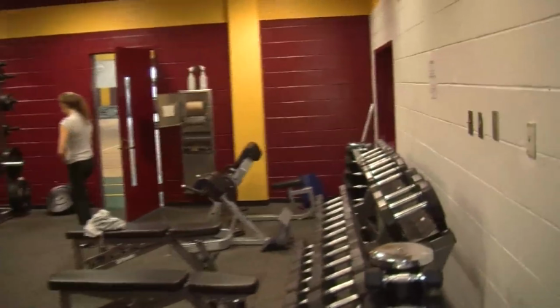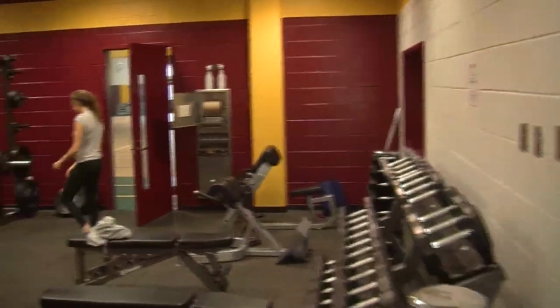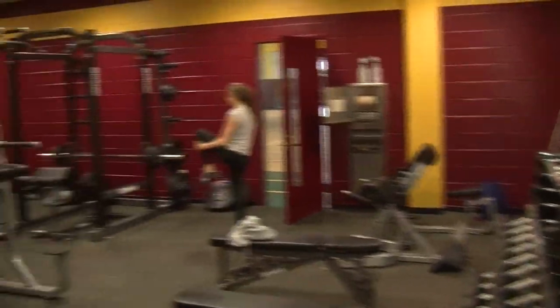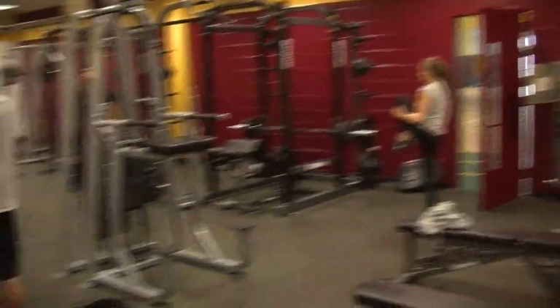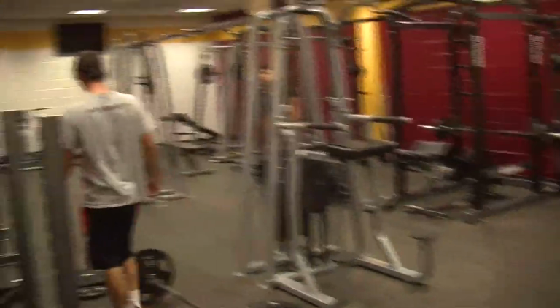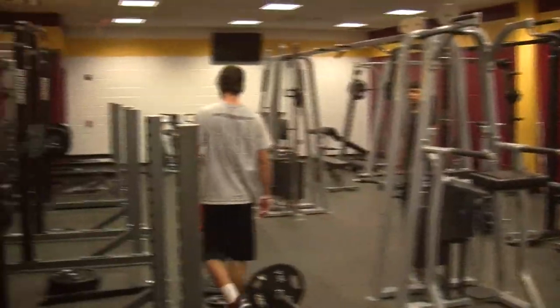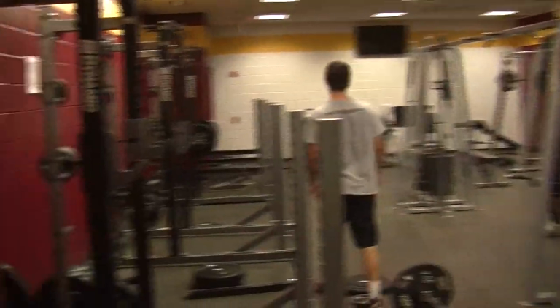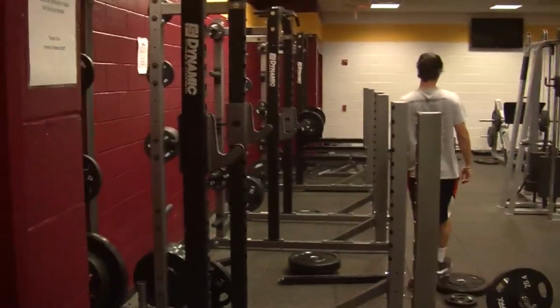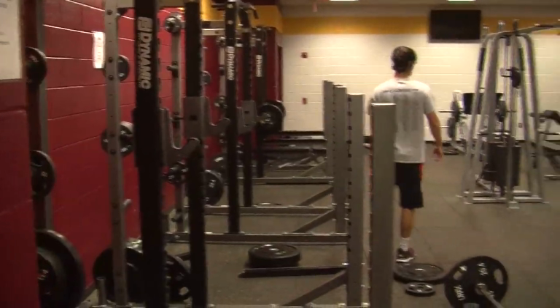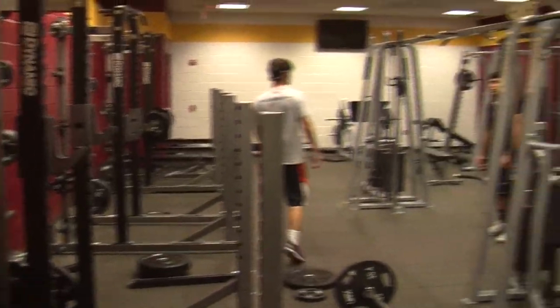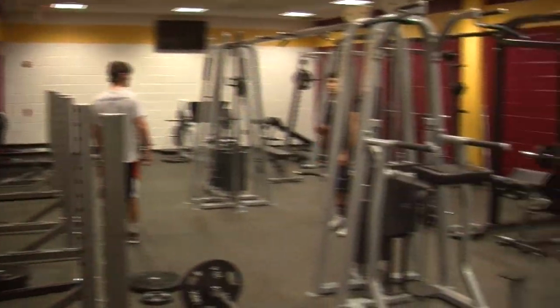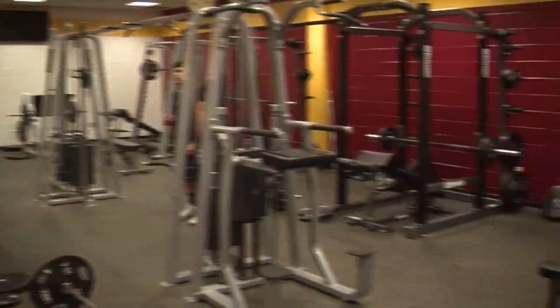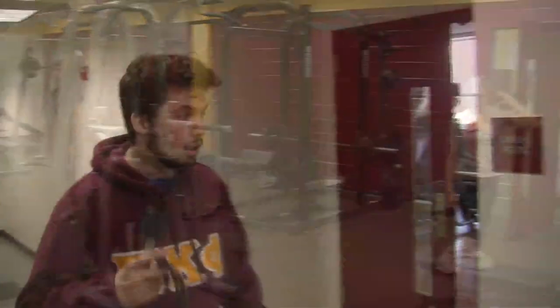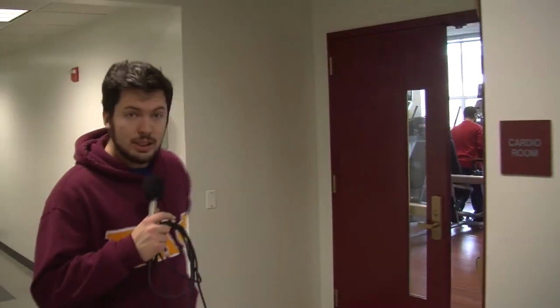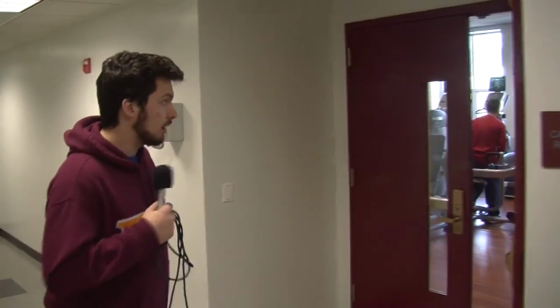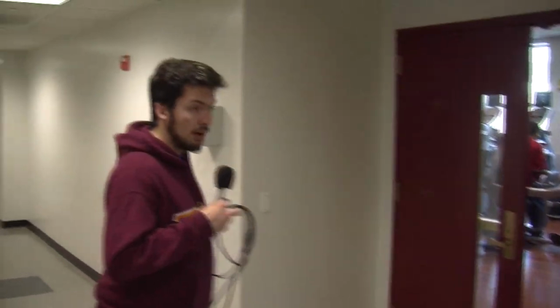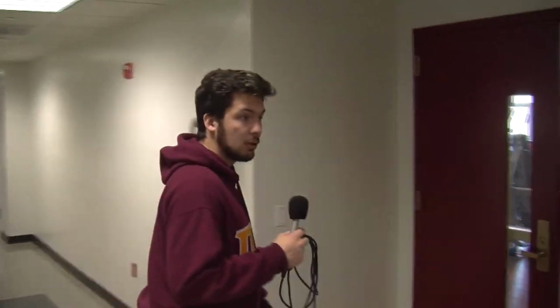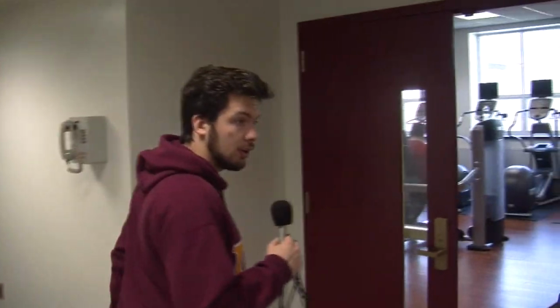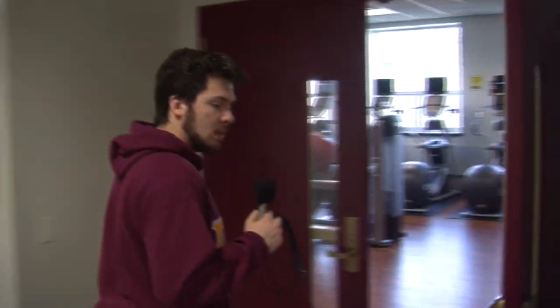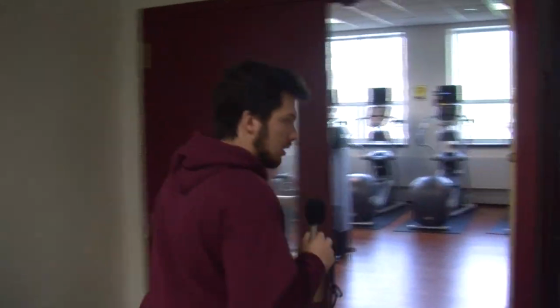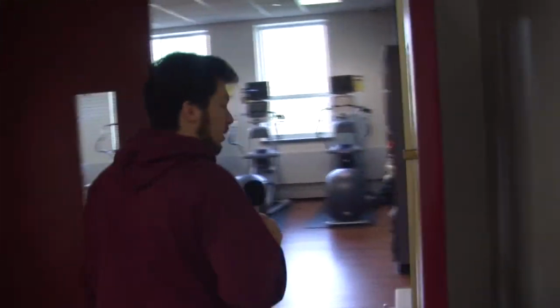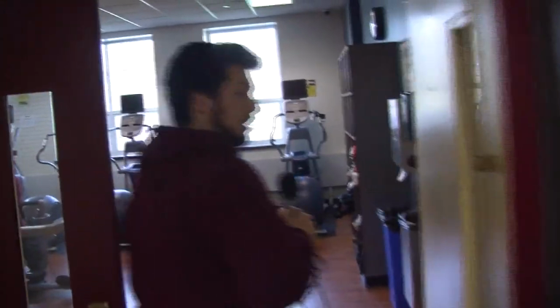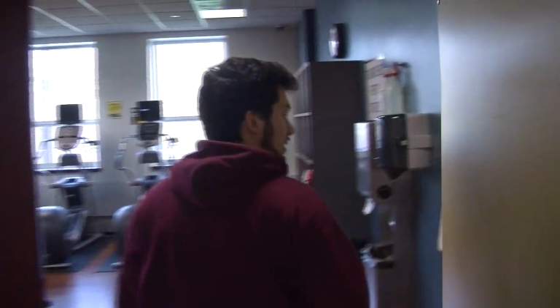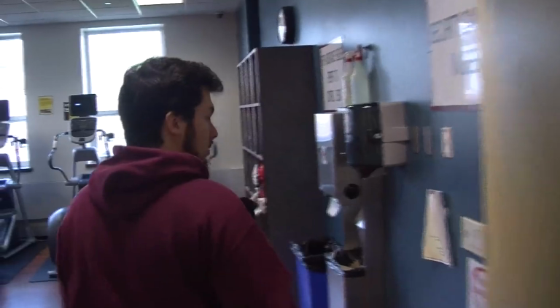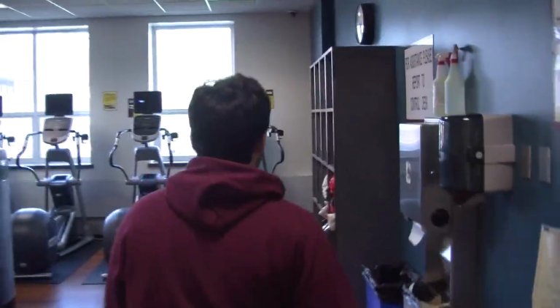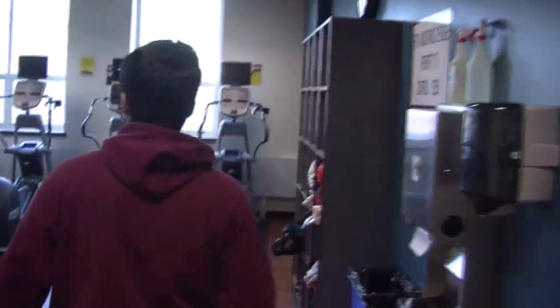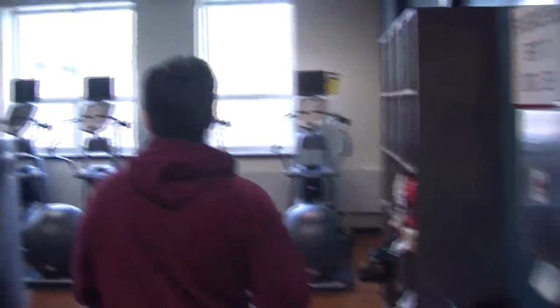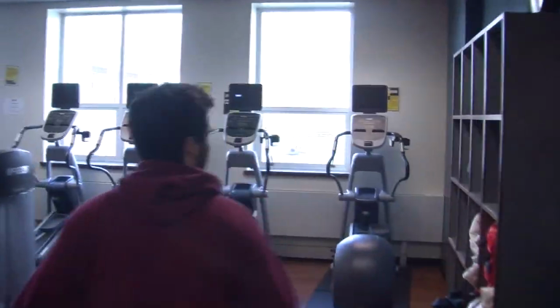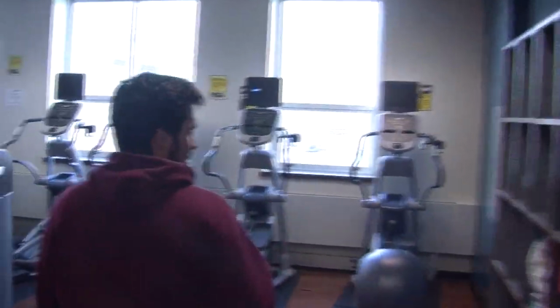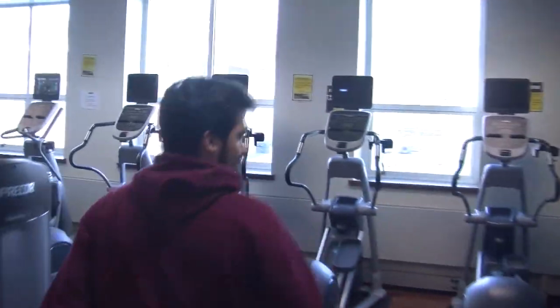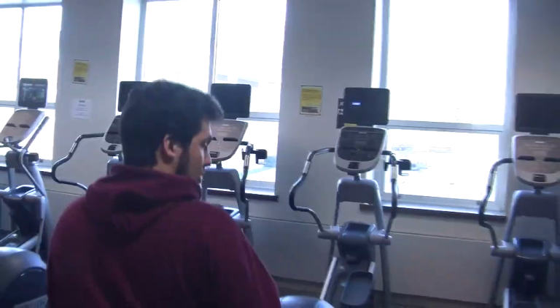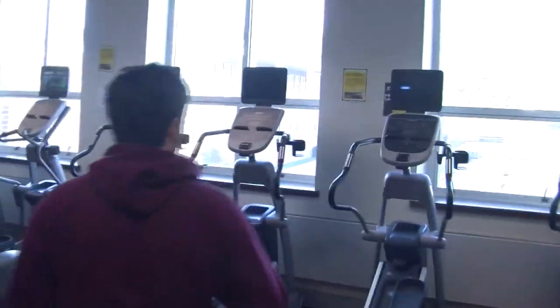Our weight room was actually redone just this winter, so everything in there is brand new. In addition to the weight room, we also have a cardio room where all the equipment is replaced on three-year cycles, so everything is pretty much brand new.